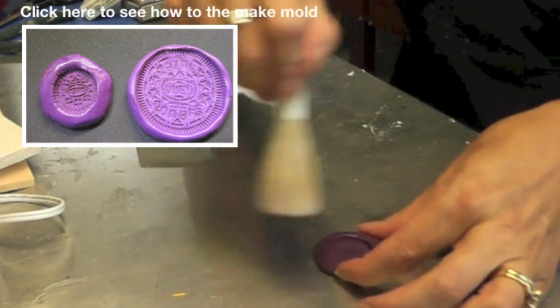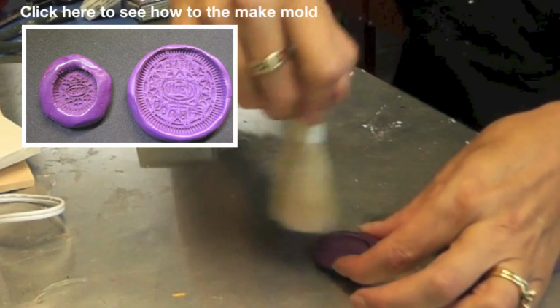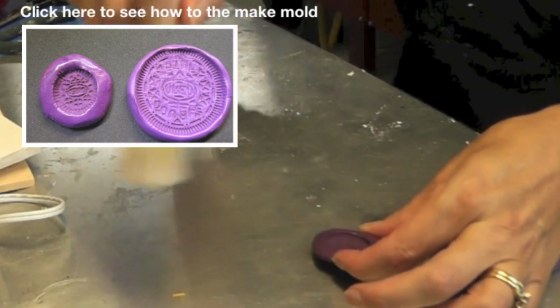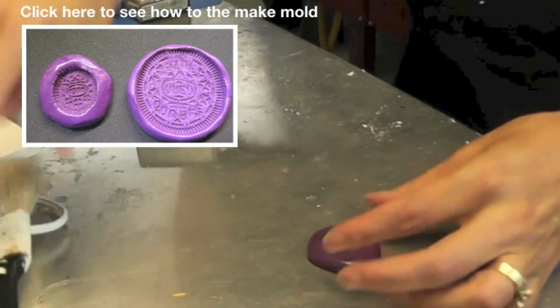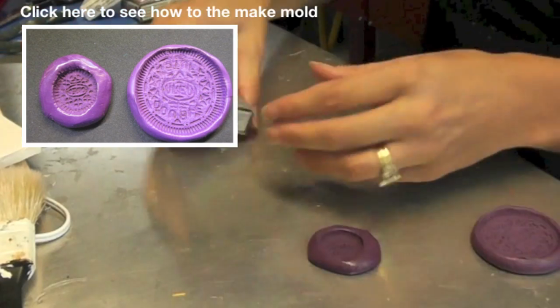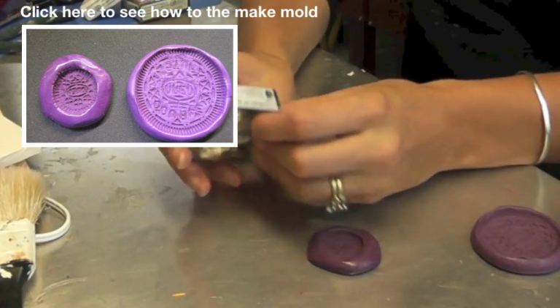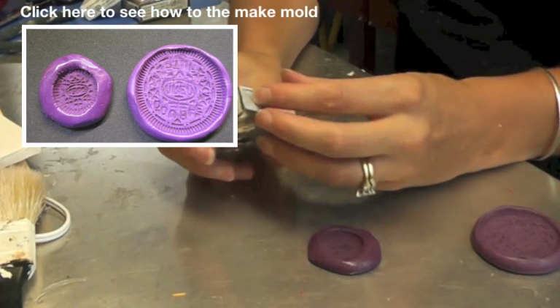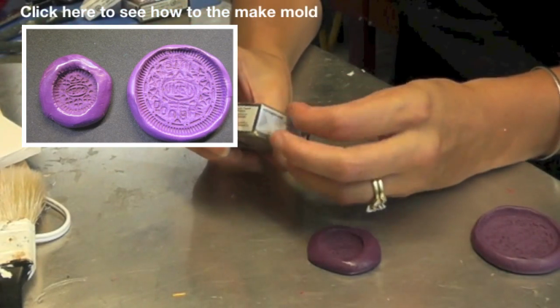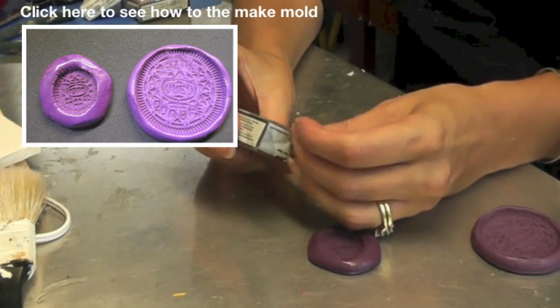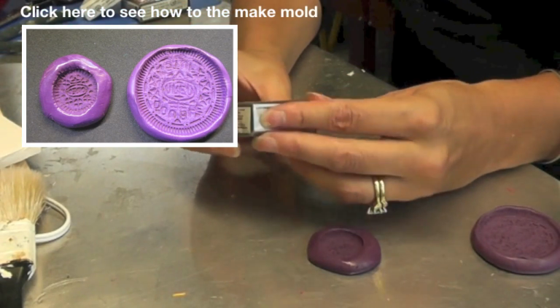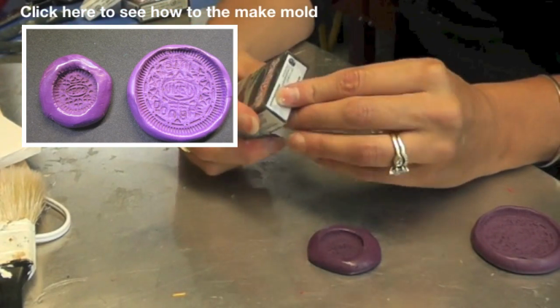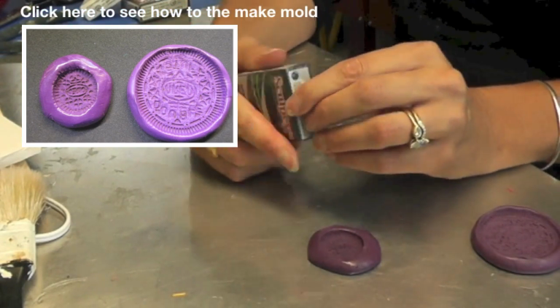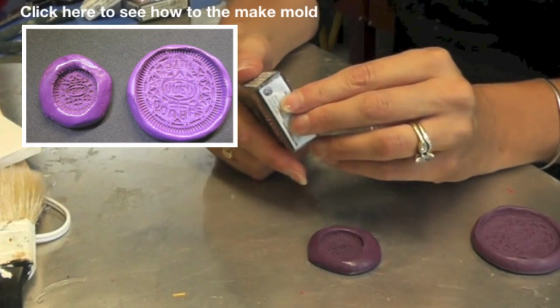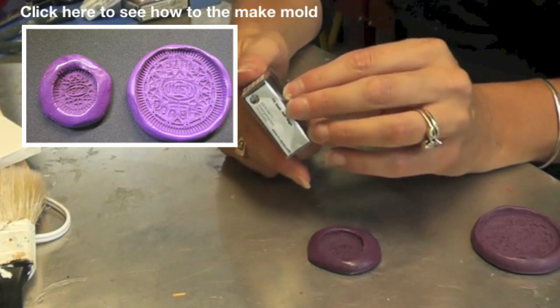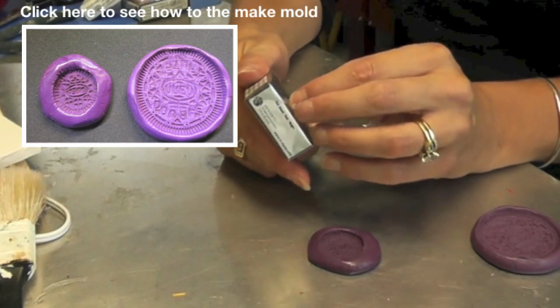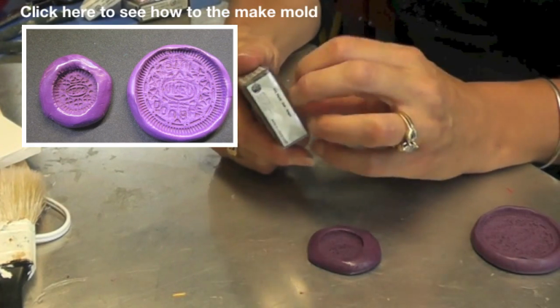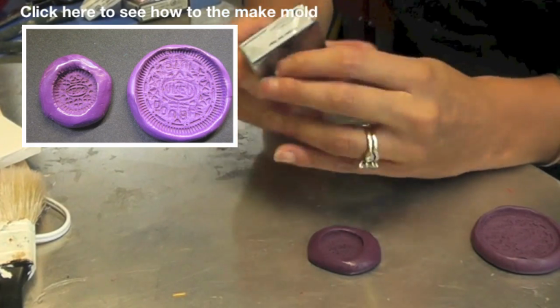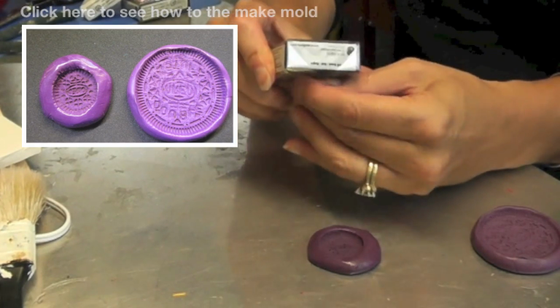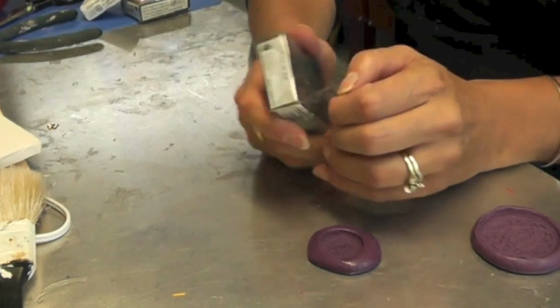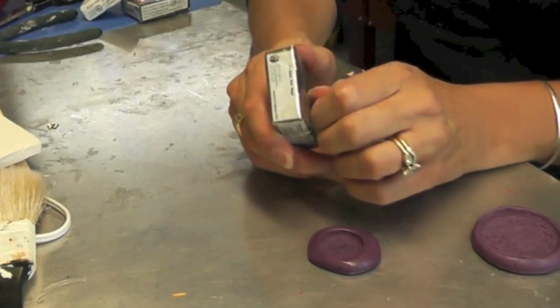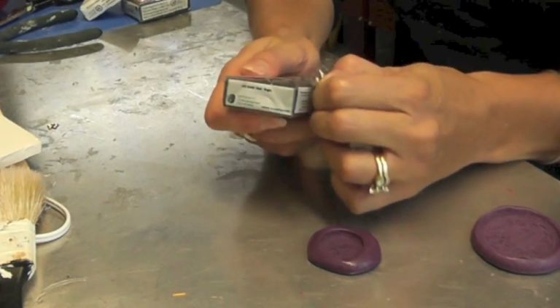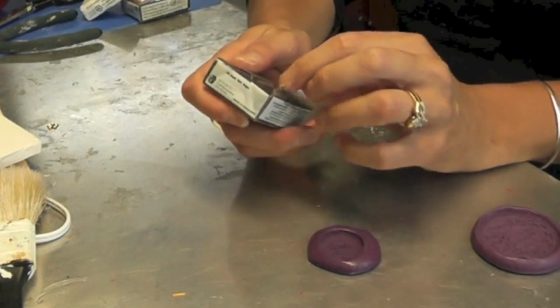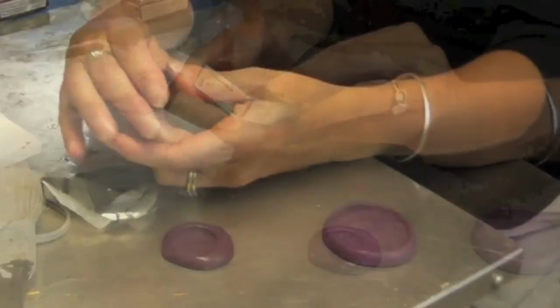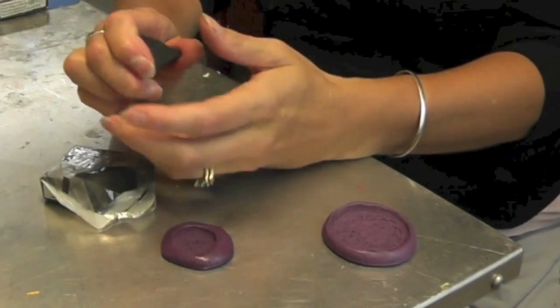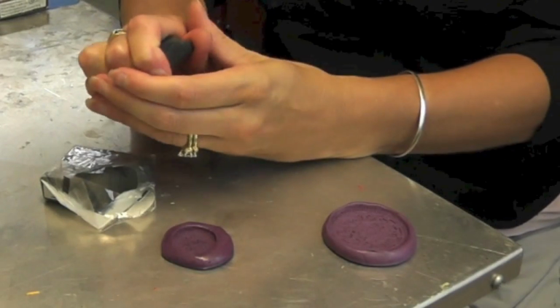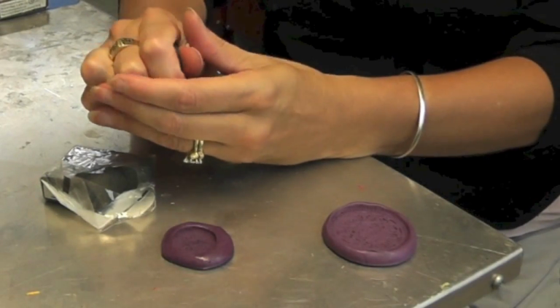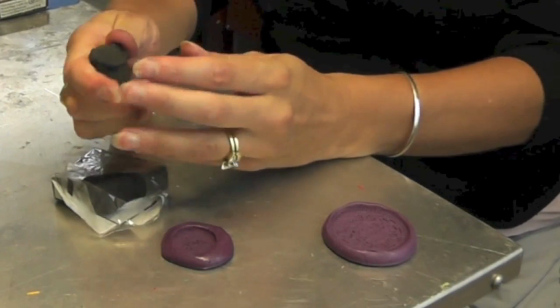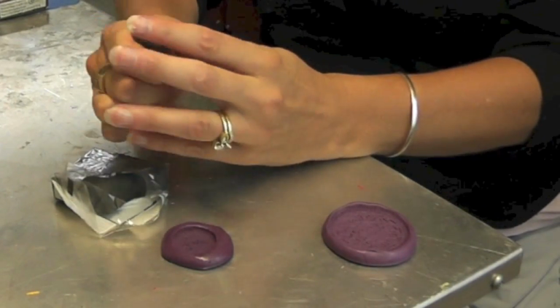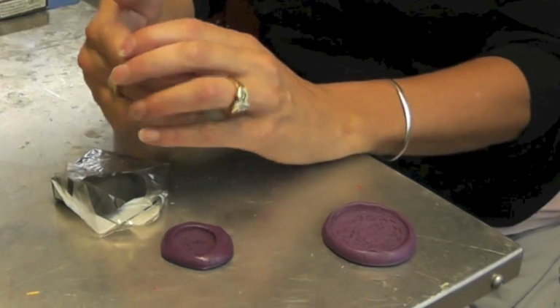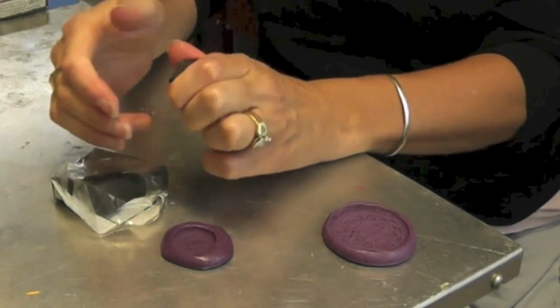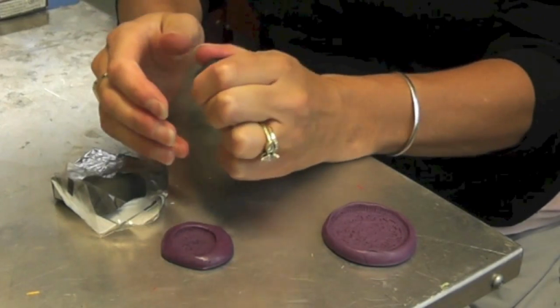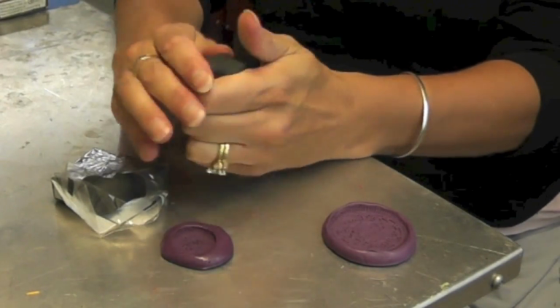I'm going to clean these out real quick. What I have here is just some oven-bake clay — it's polymer clay, and this happens to be the Sculpey clay — in black.